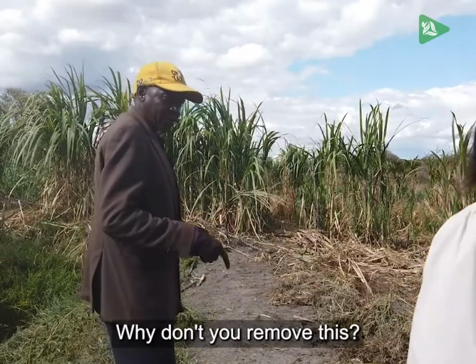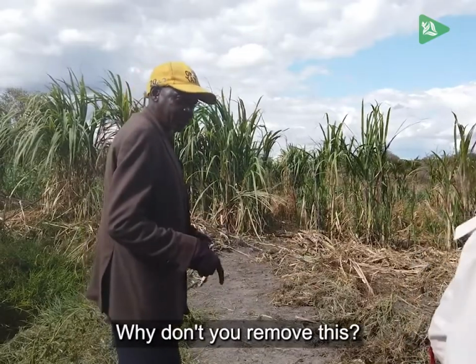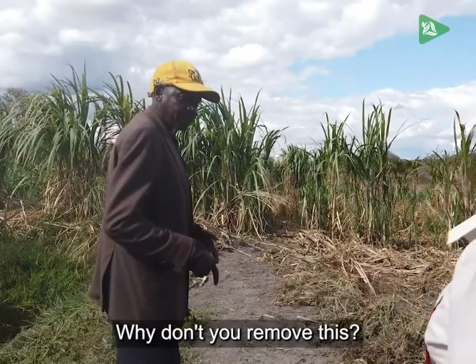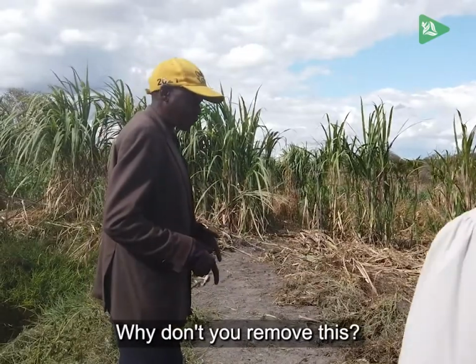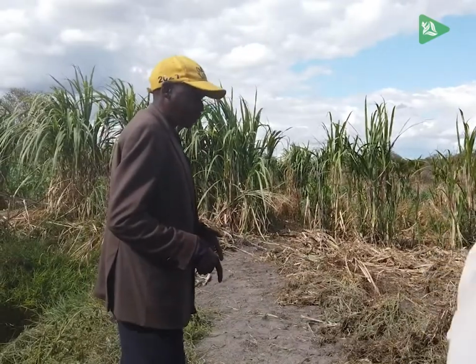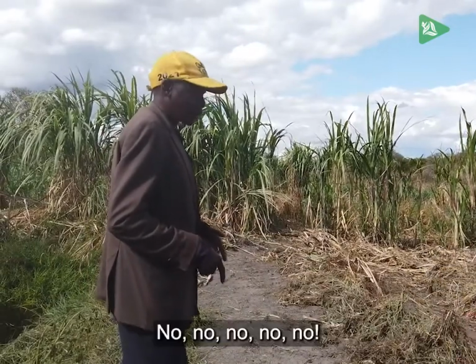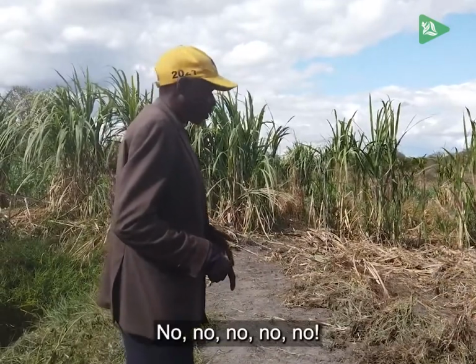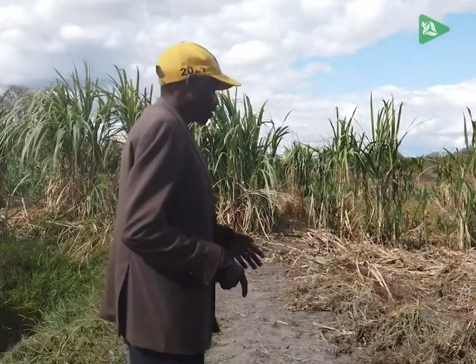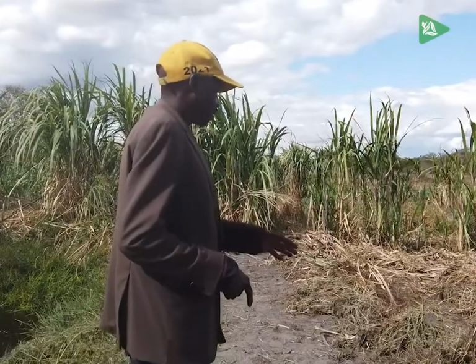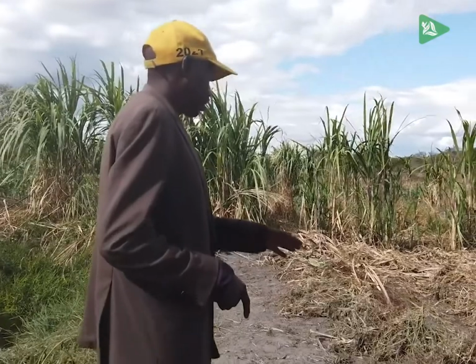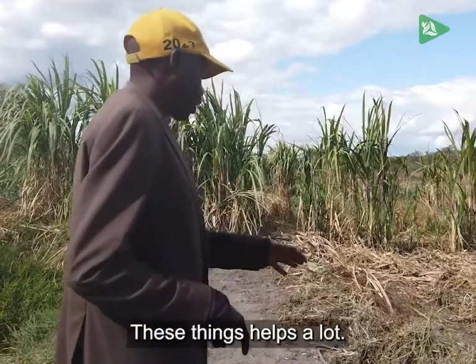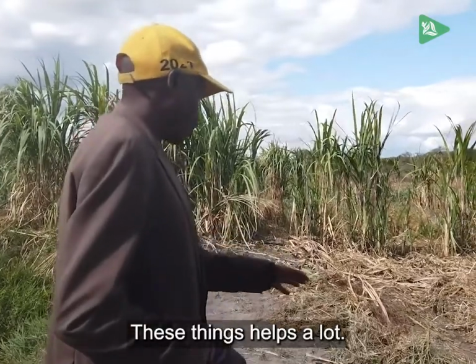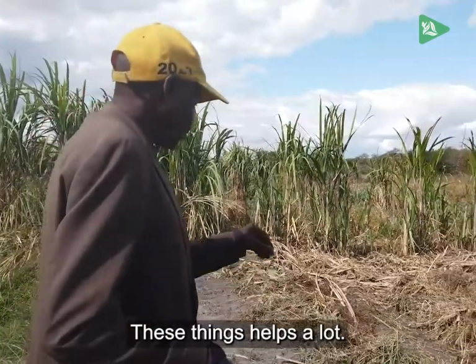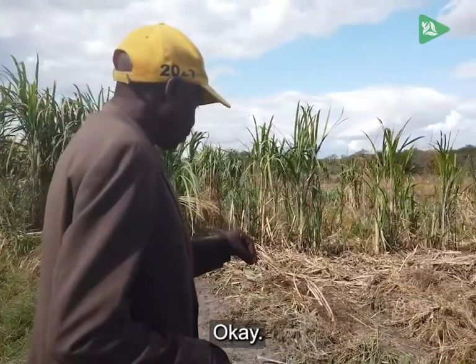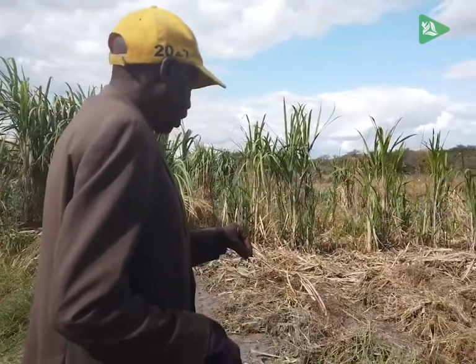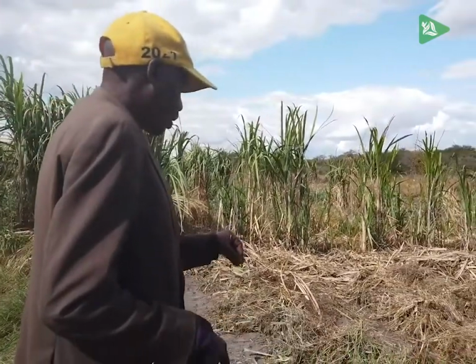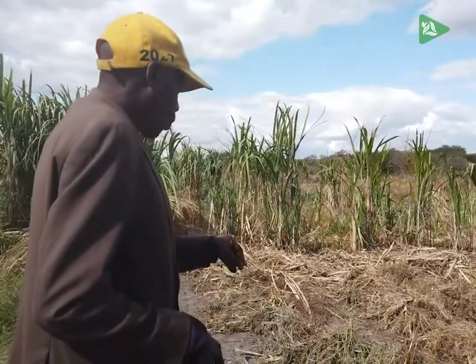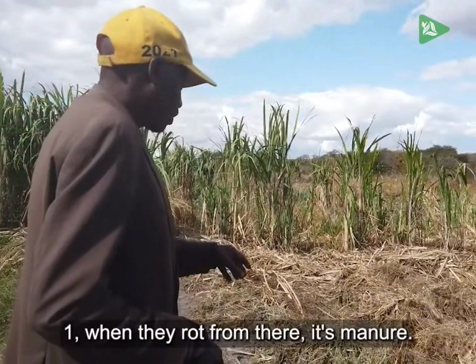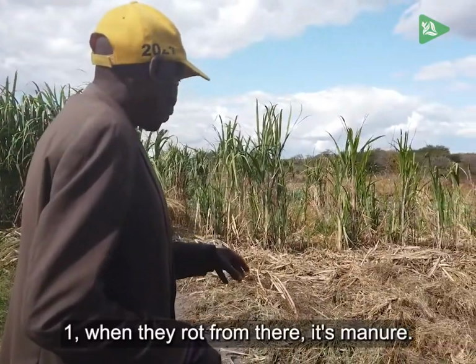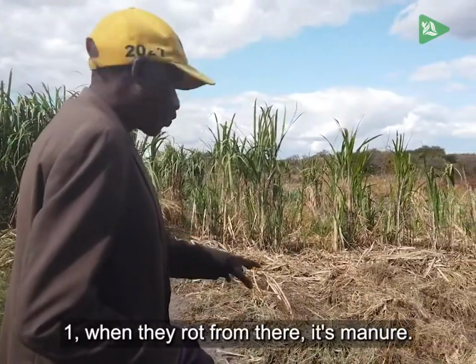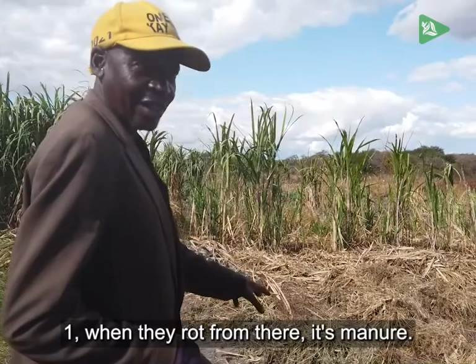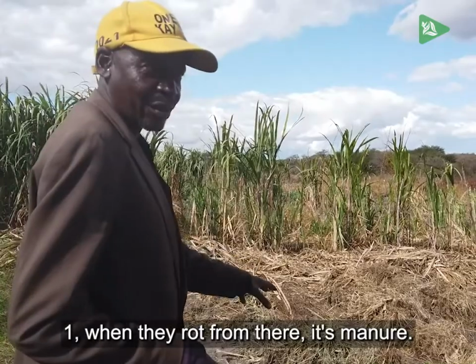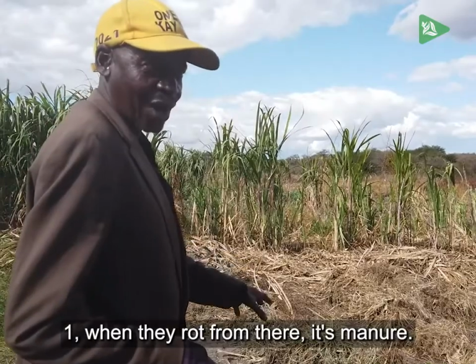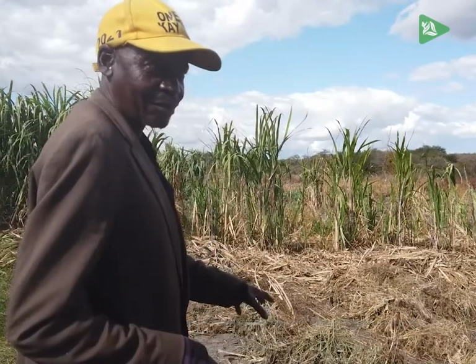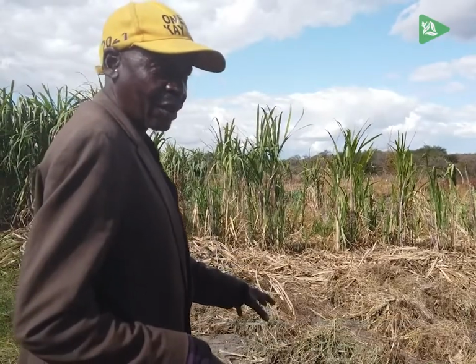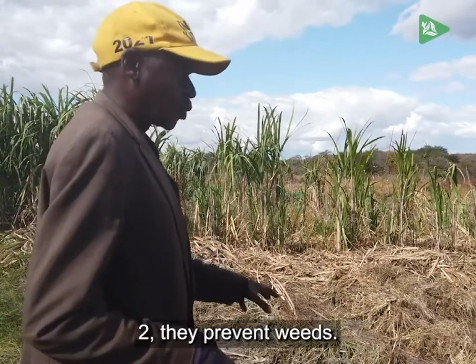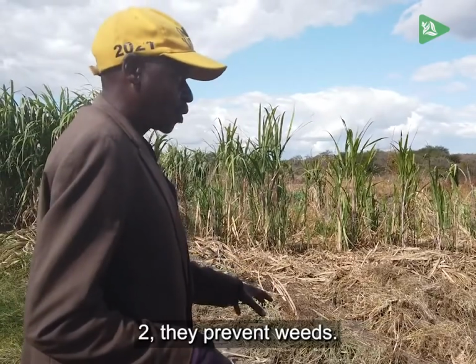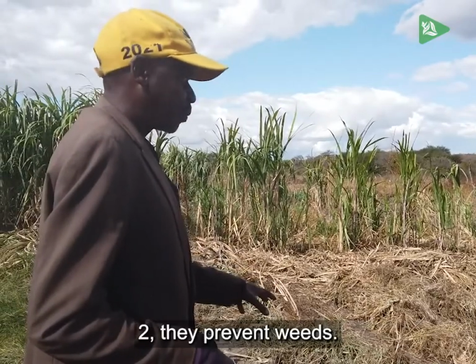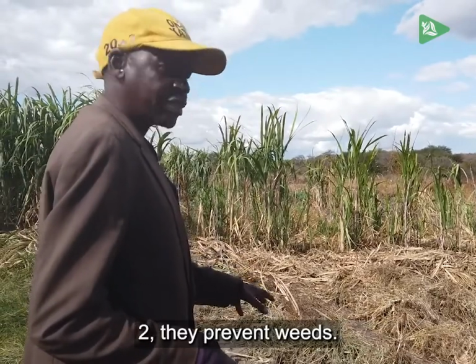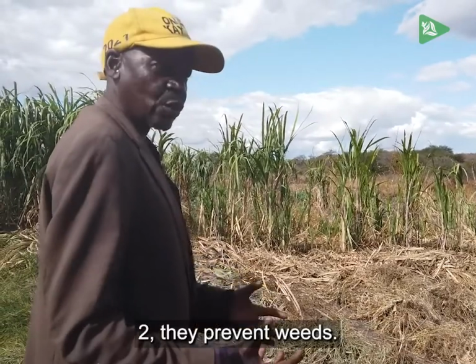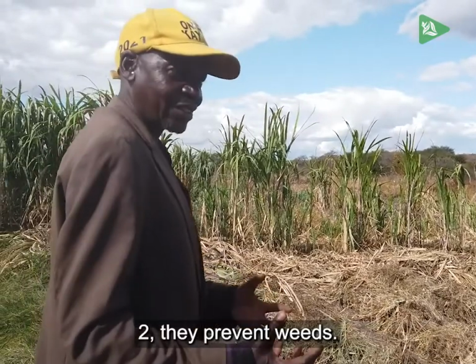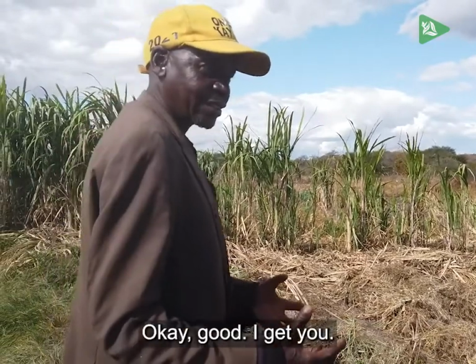Why don't you remove this? No, no — these things help a lot. One, when they rot, this becomes manure. Two, they prevent weeds.